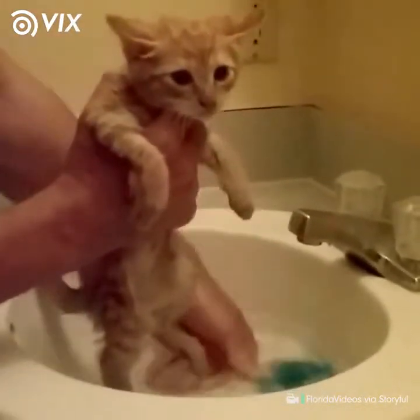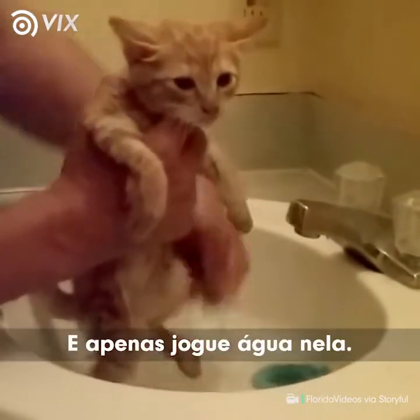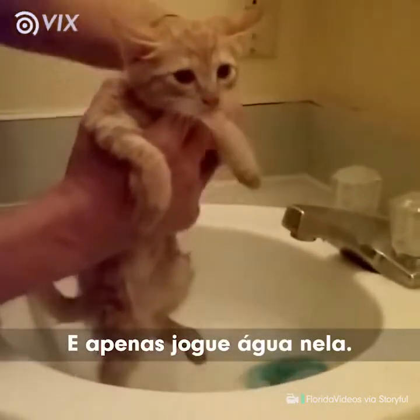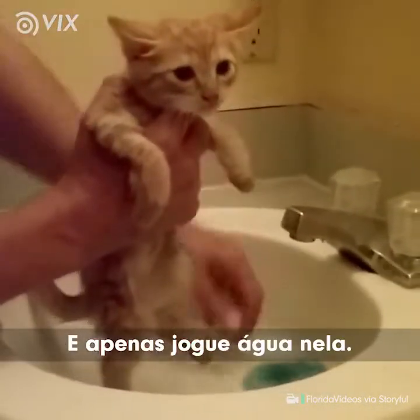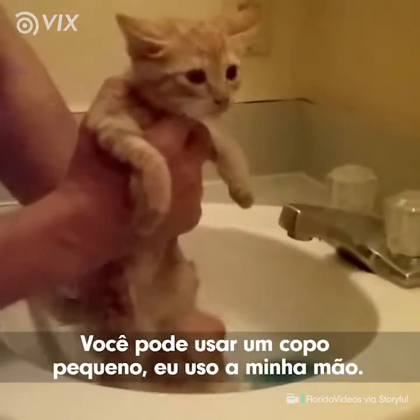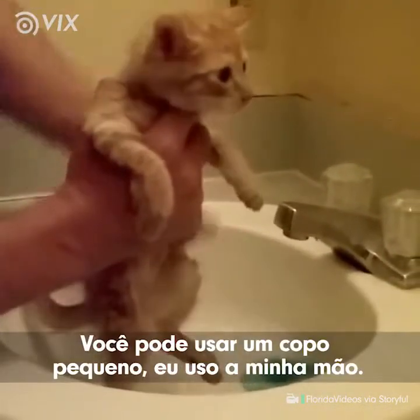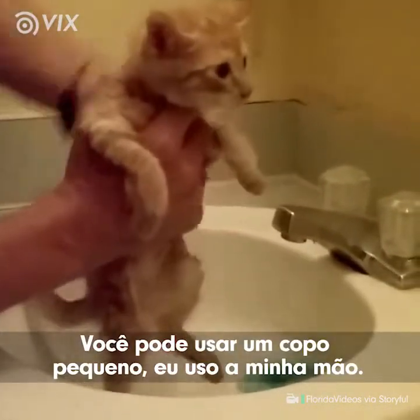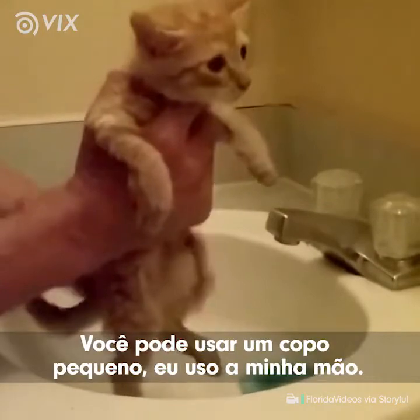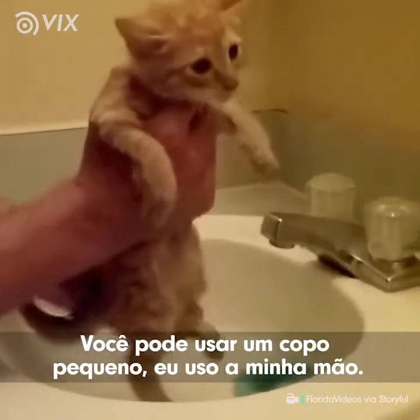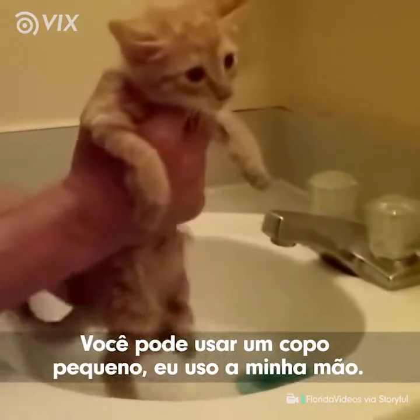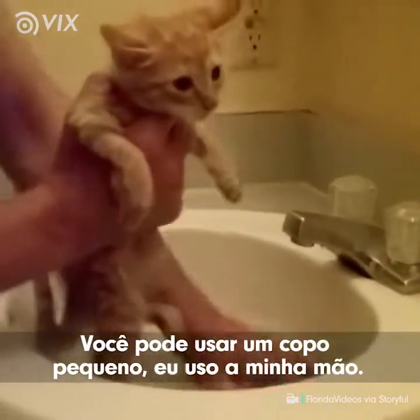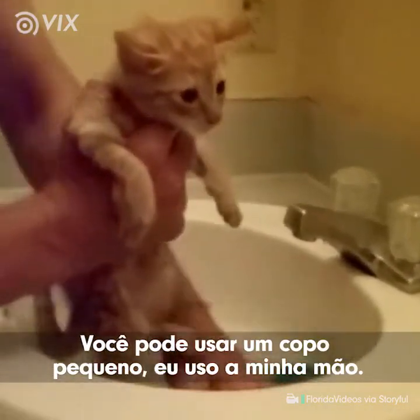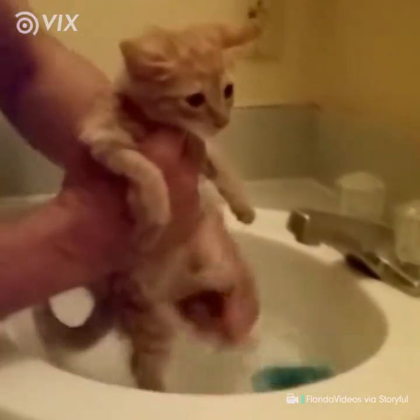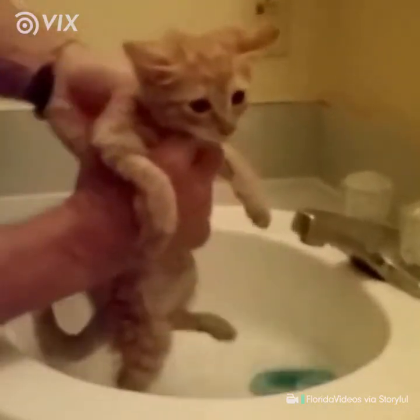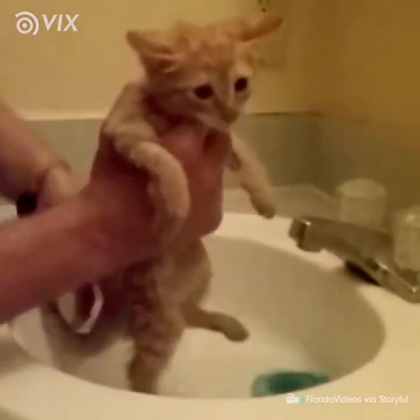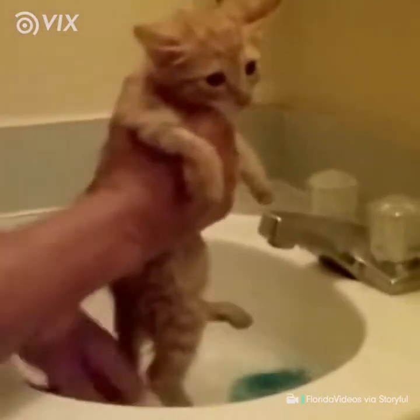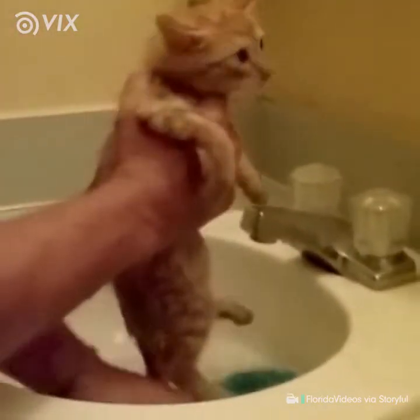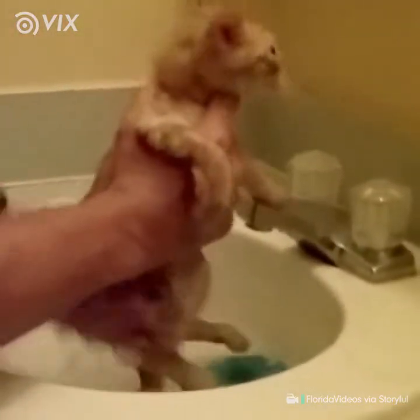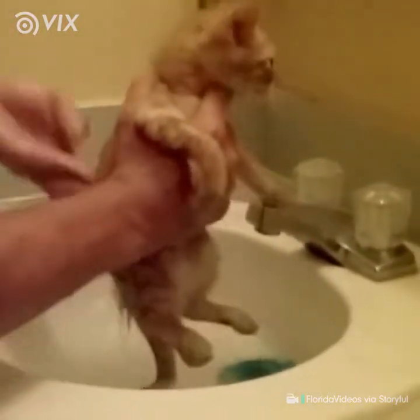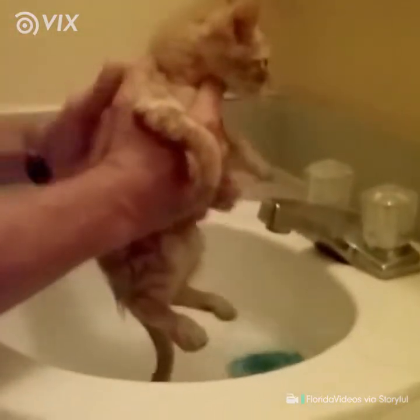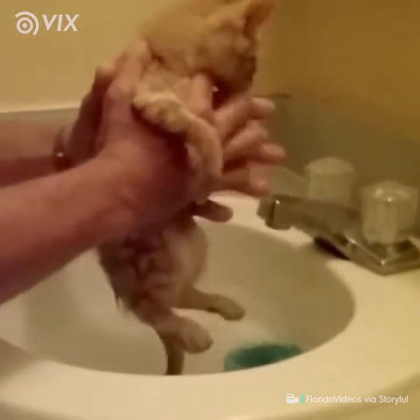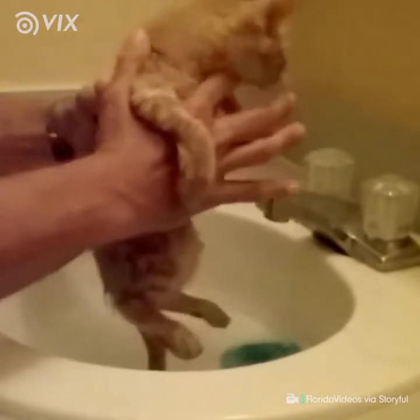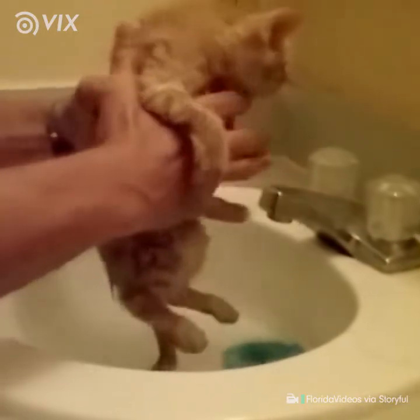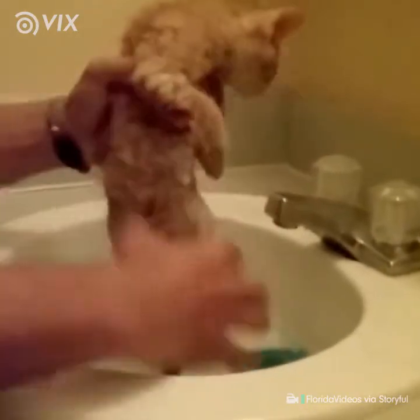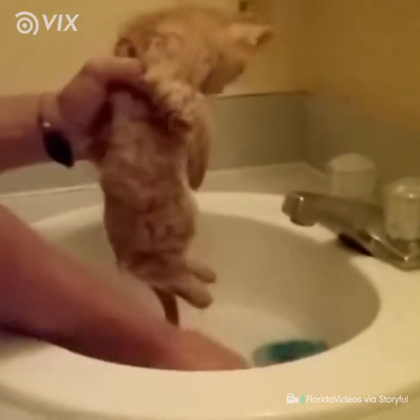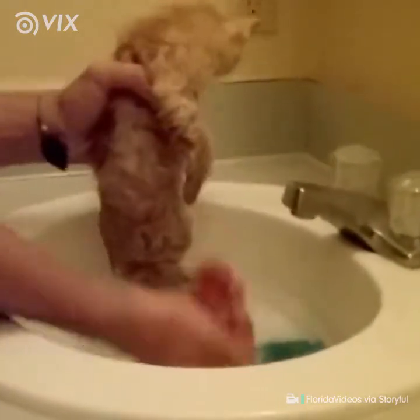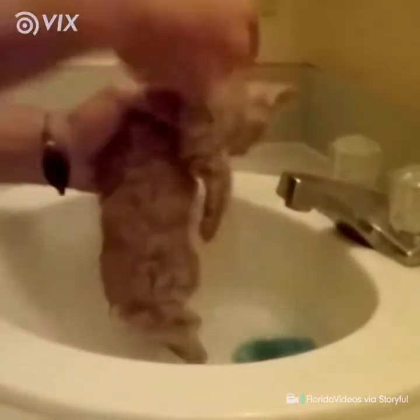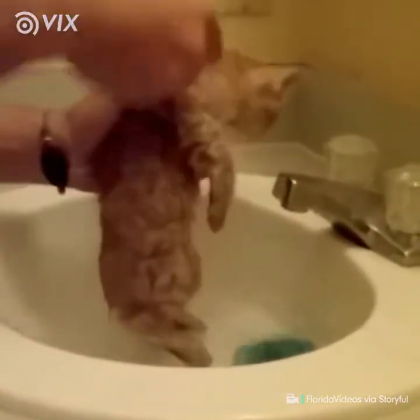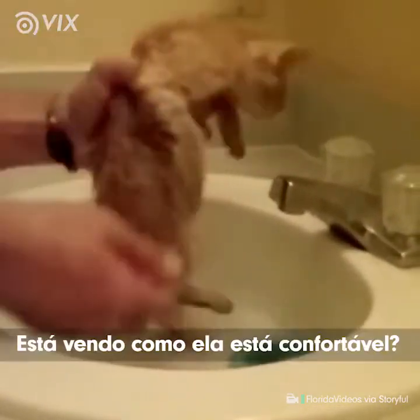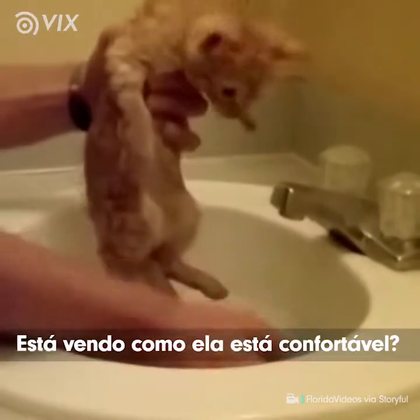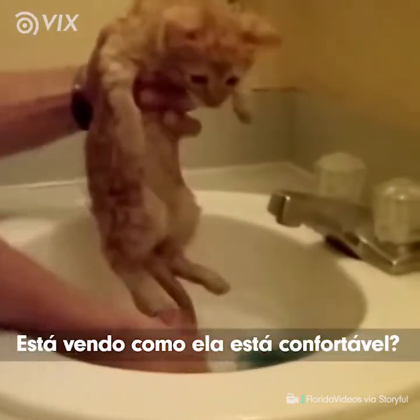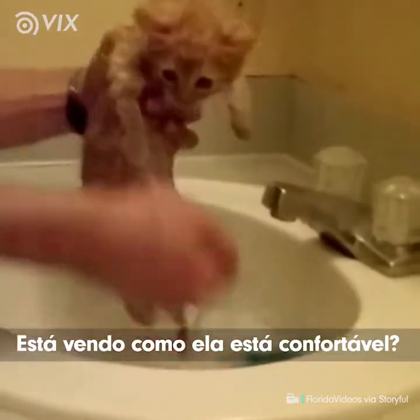Just pour water on her. You can use a small cup or use your hand to wet her down.